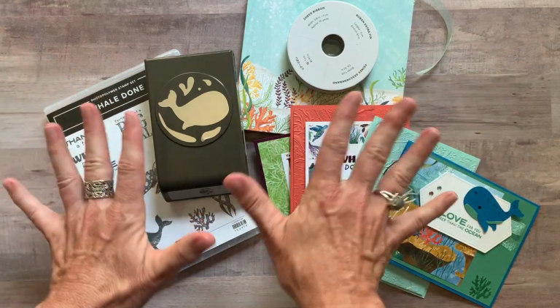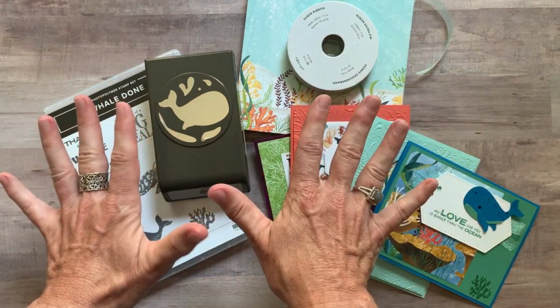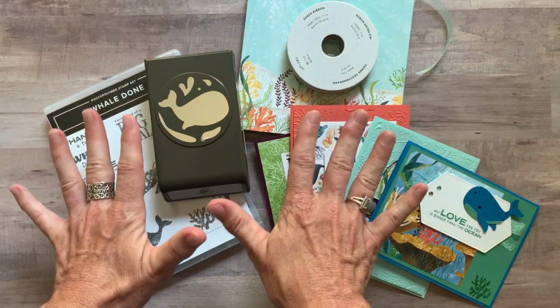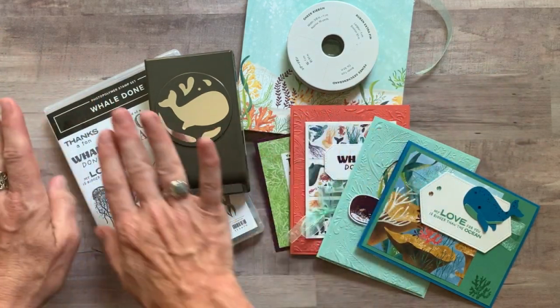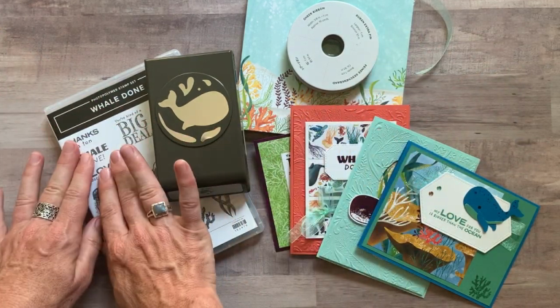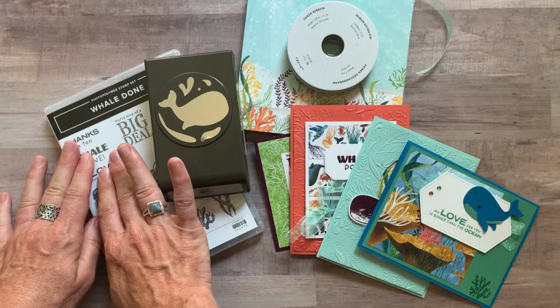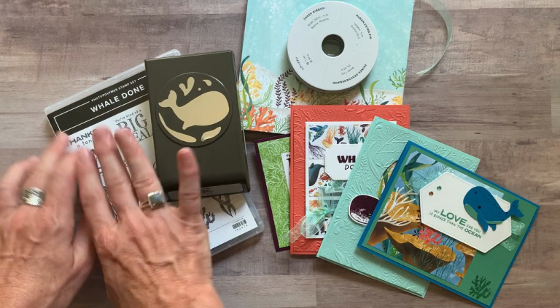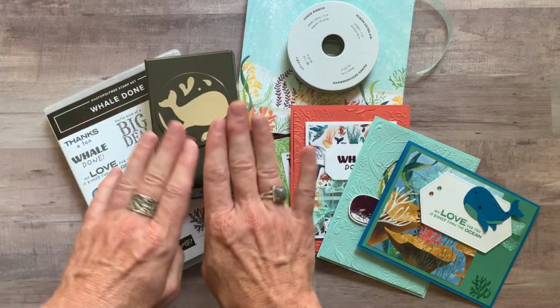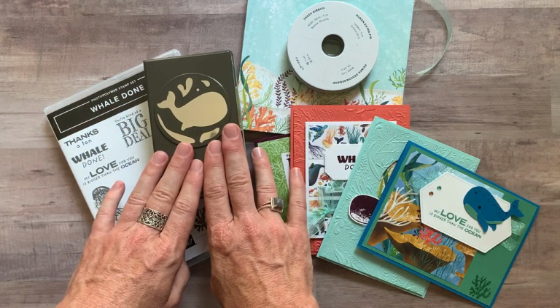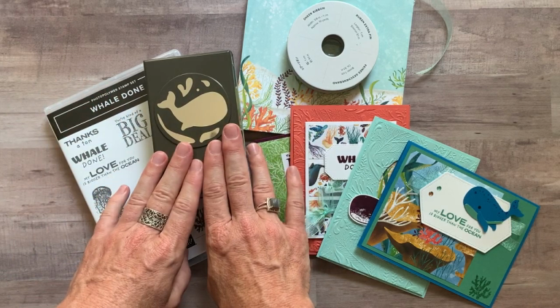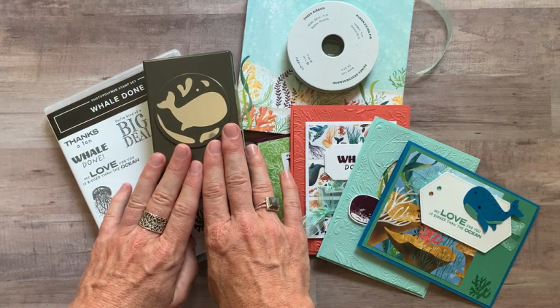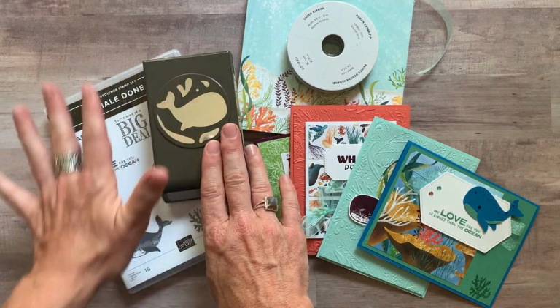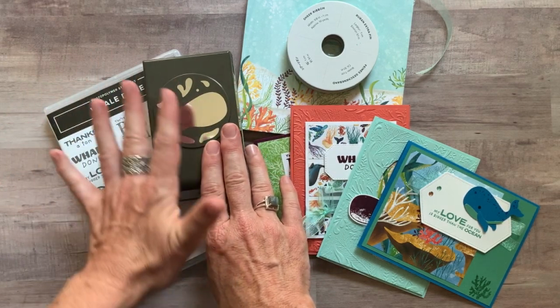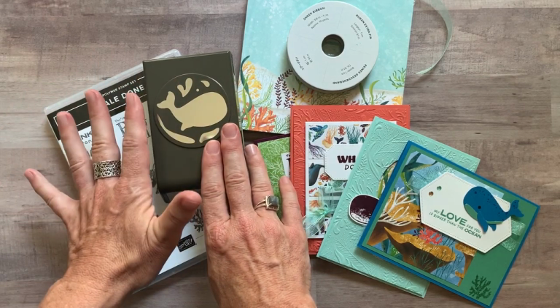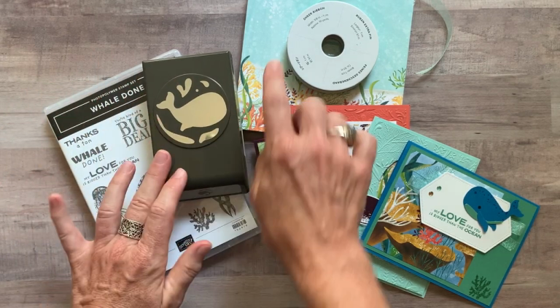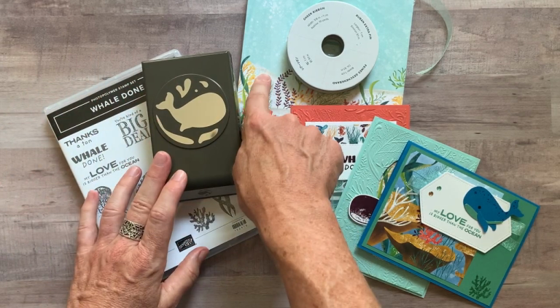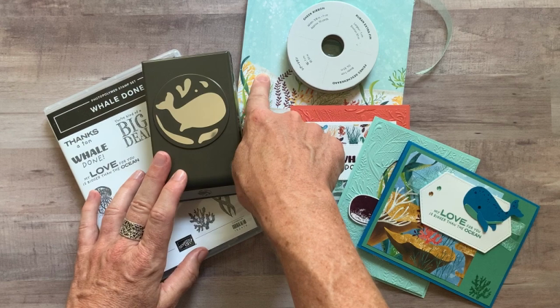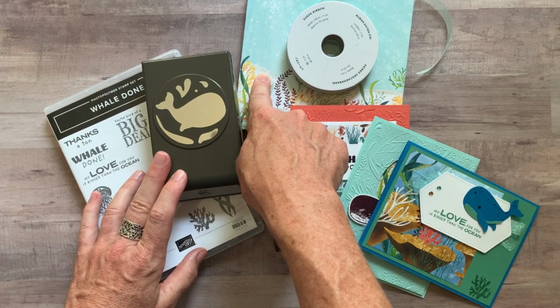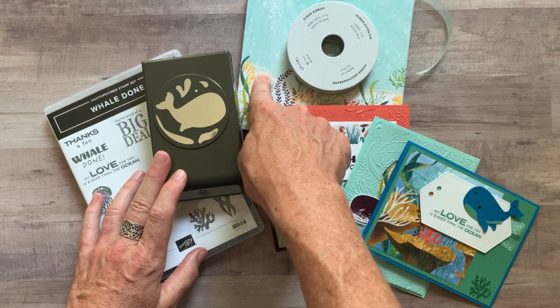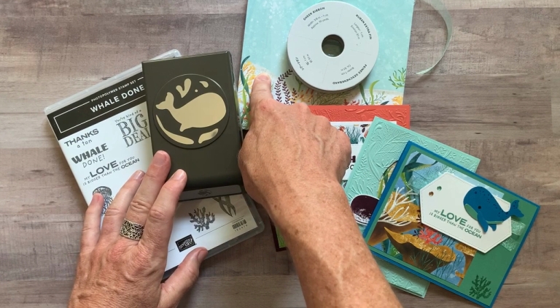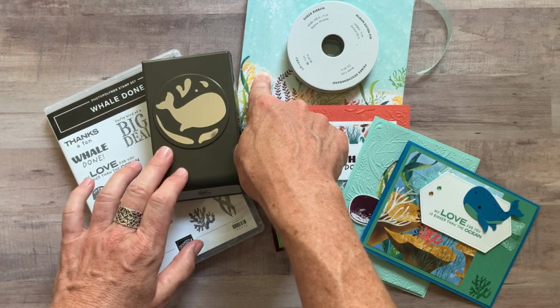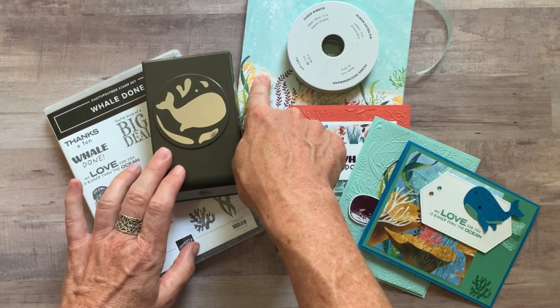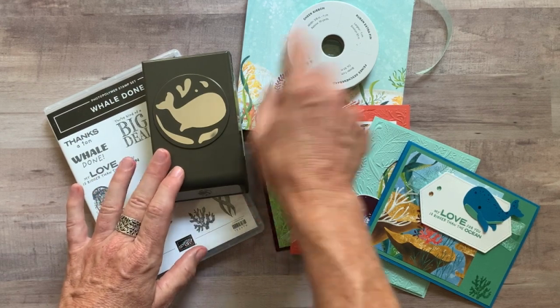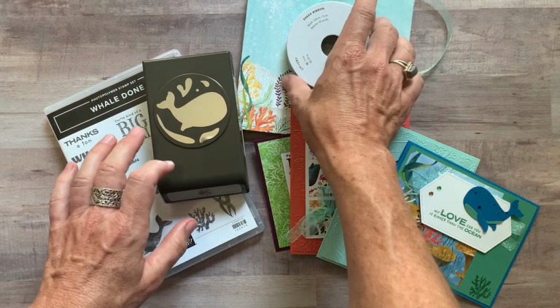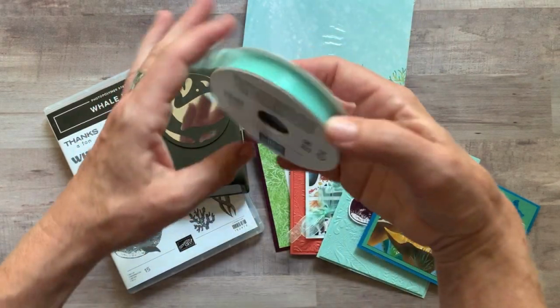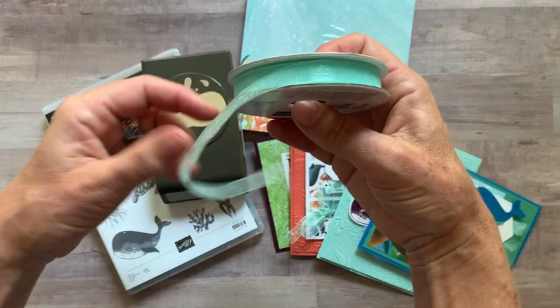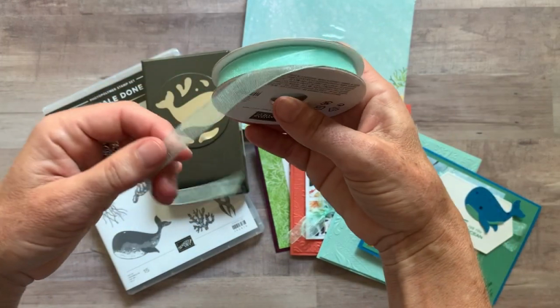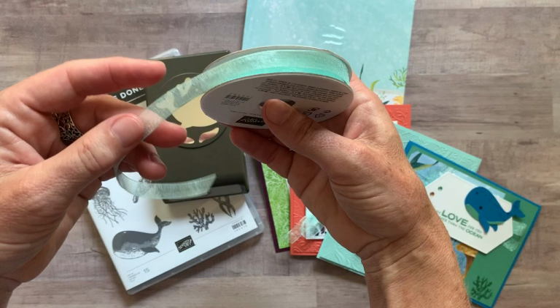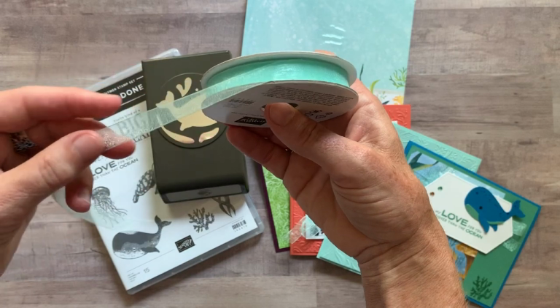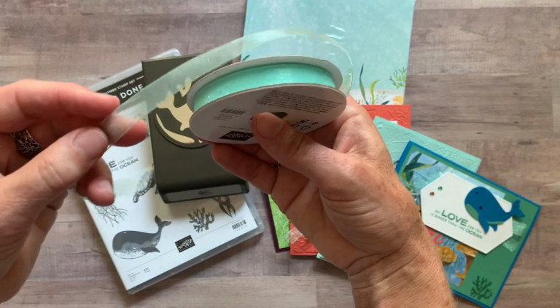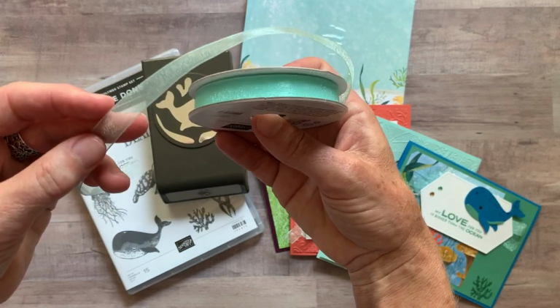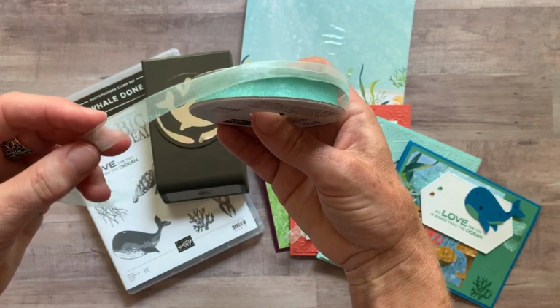We are featuring the Whale Done stamp set and the Whale Builder Punch — that is the bundle. We are also using the Whale of a Time Designer Series paper and some of this beautiful Pool Party sheer ribbon.